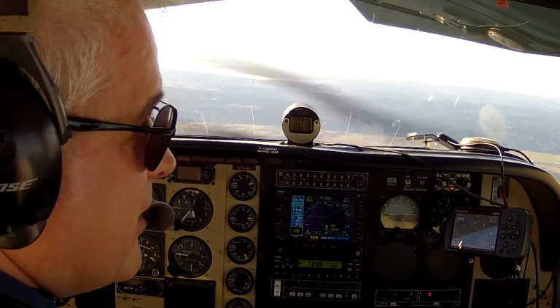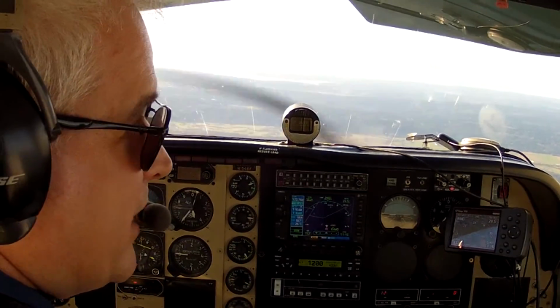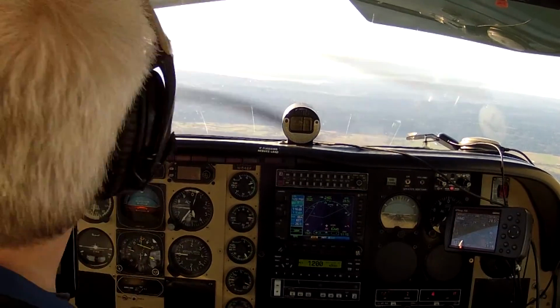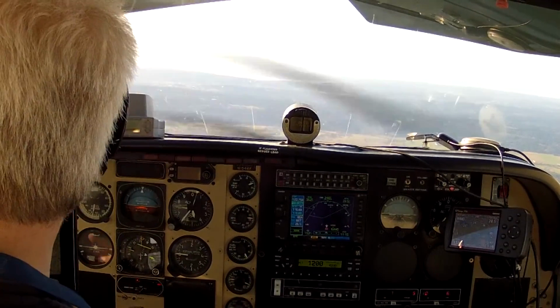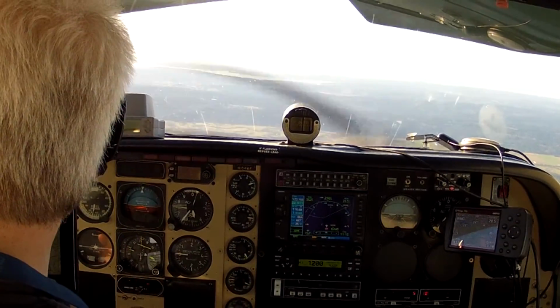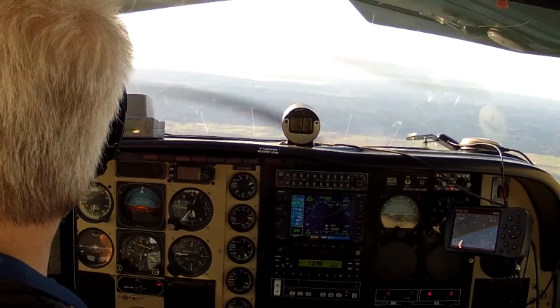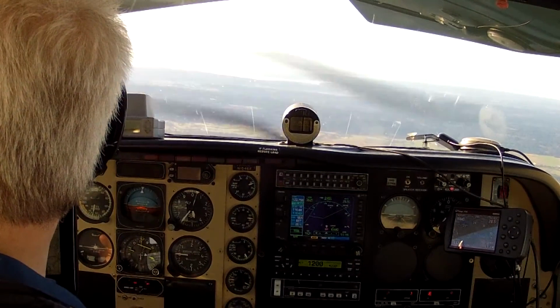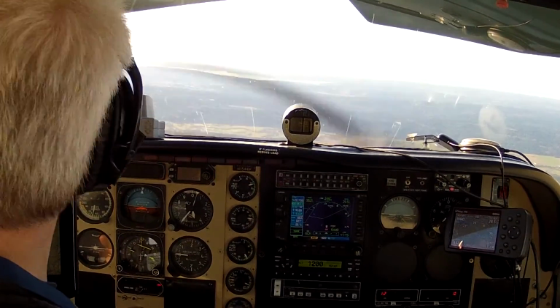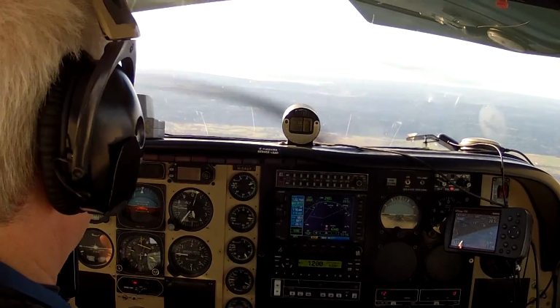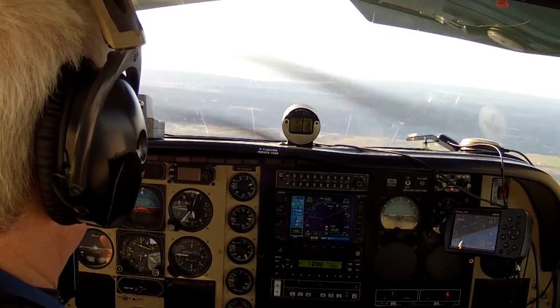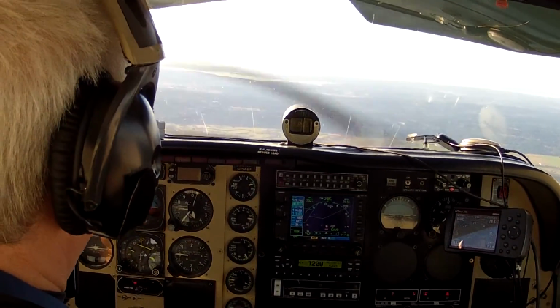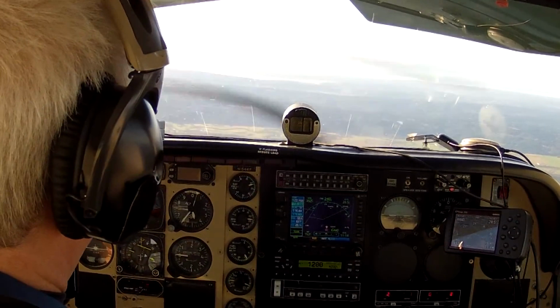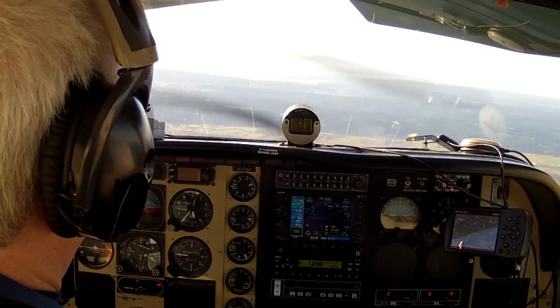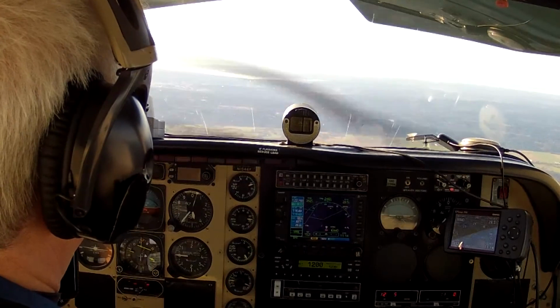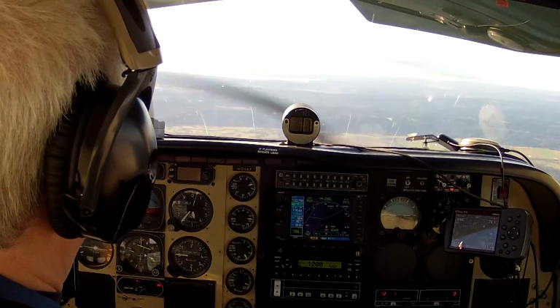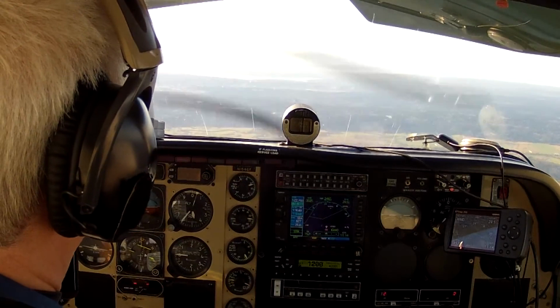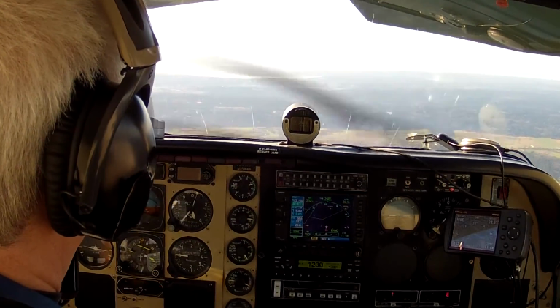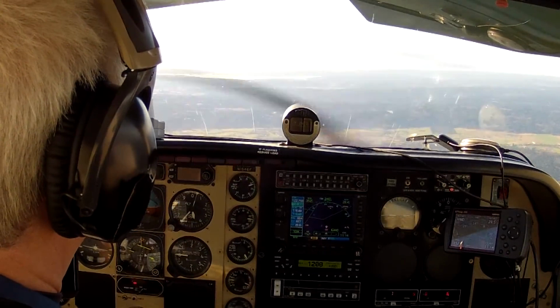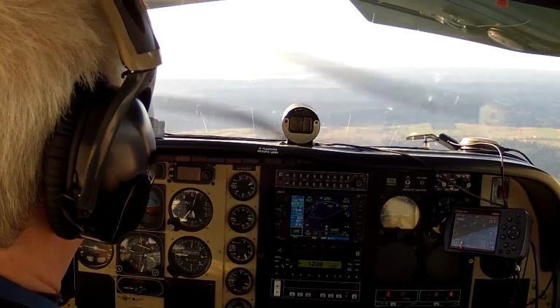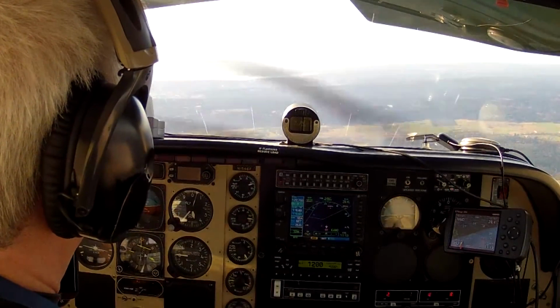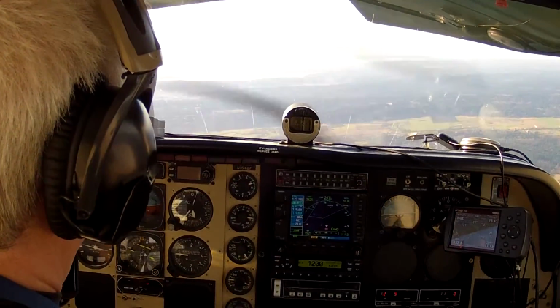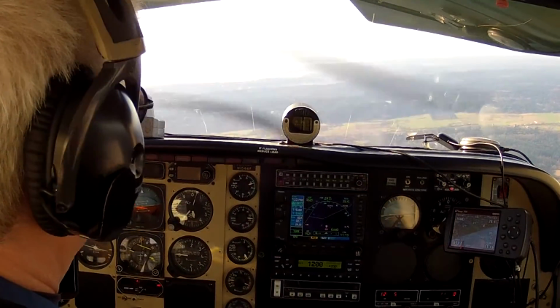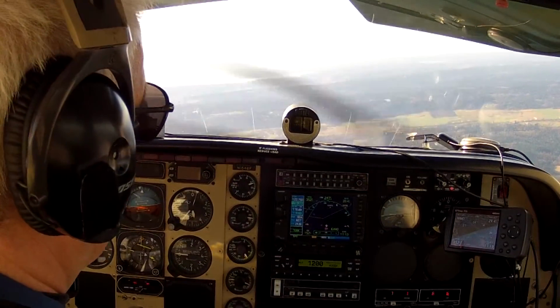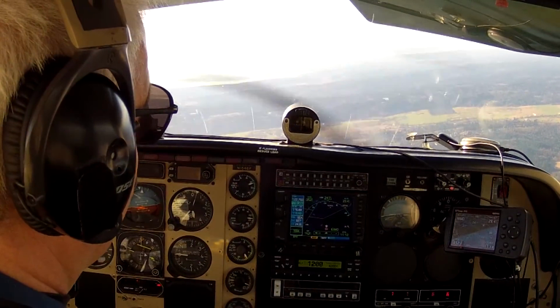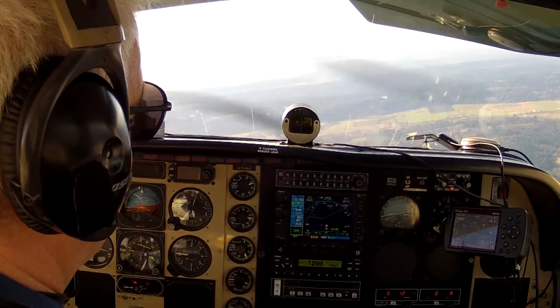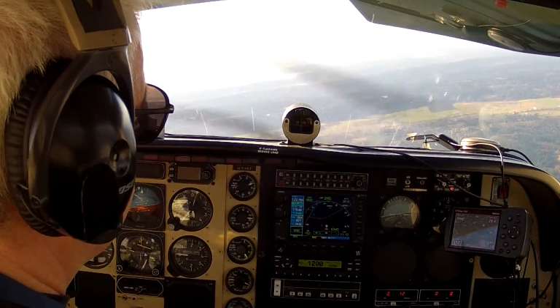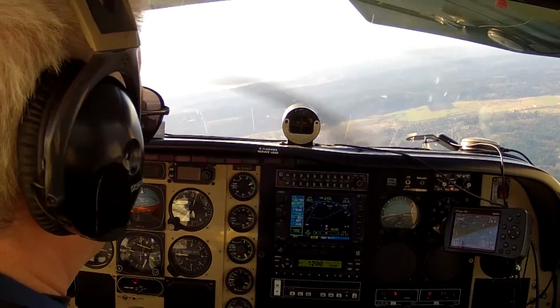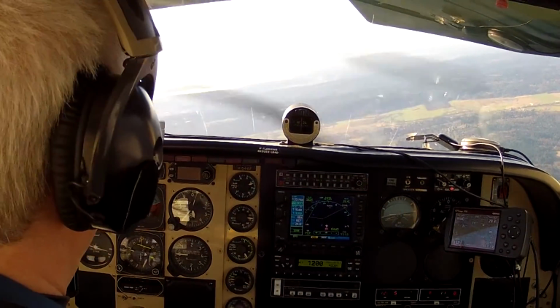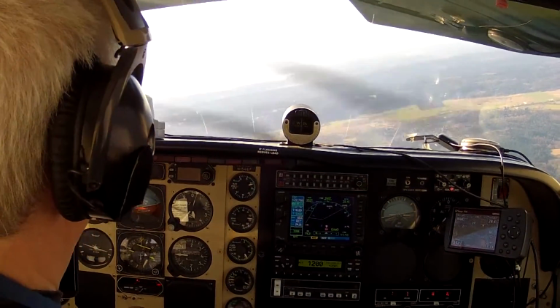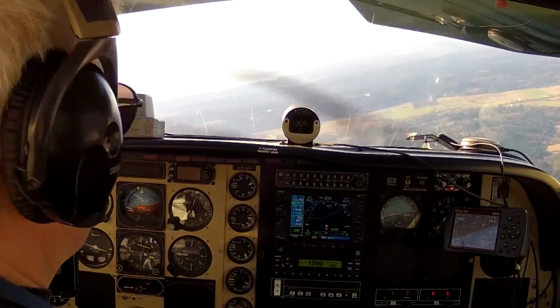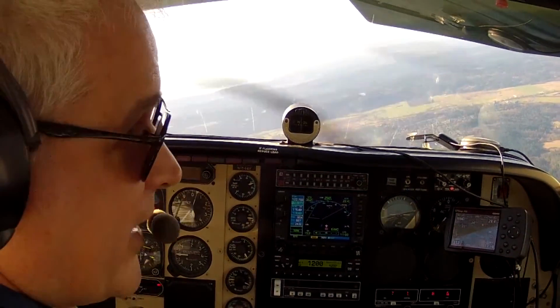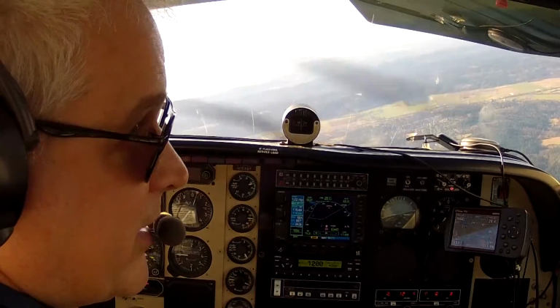Give the right rudder just a little bit of pressure to destabilize things, and then relax that rudder pressure. Watch what happens to the airplane.